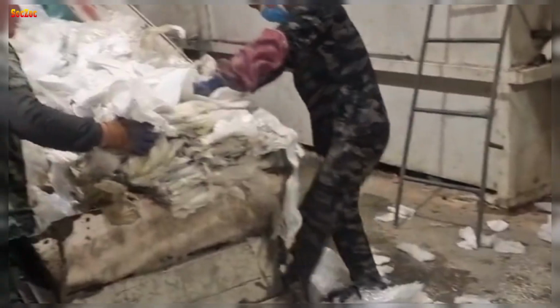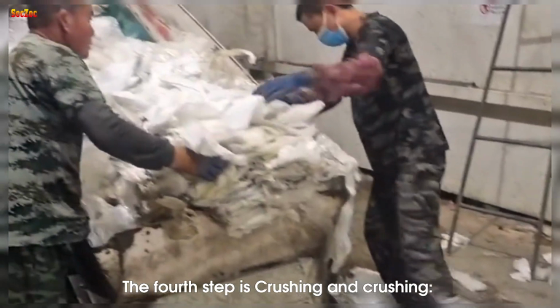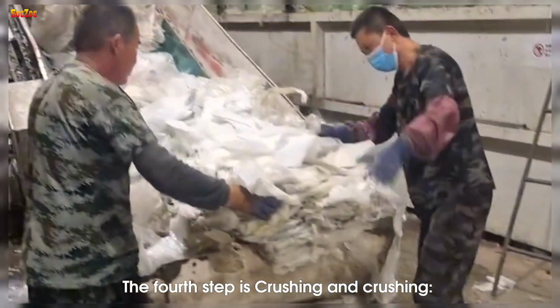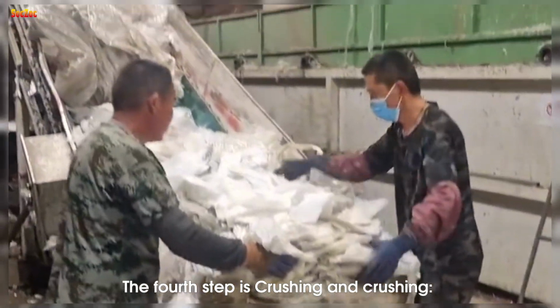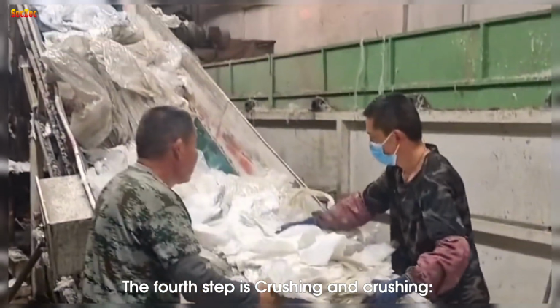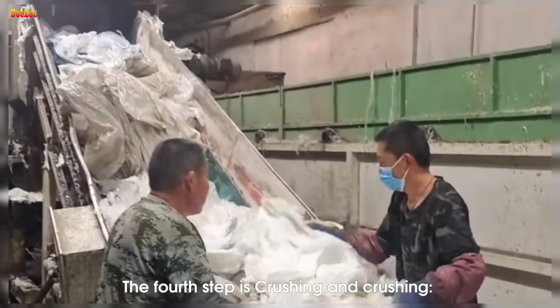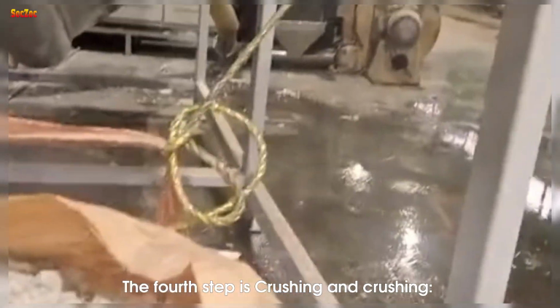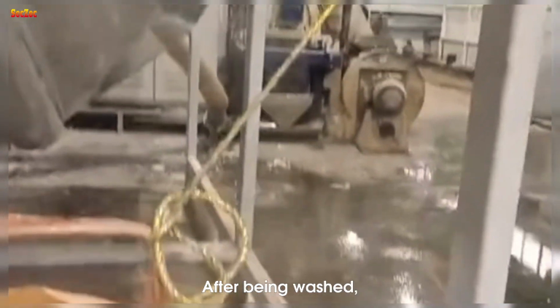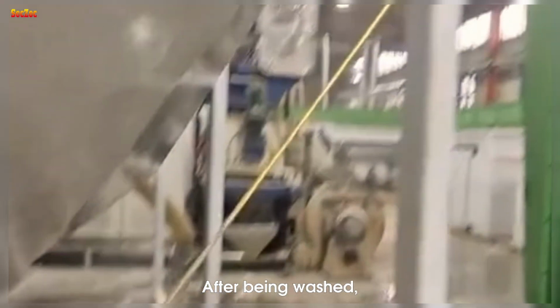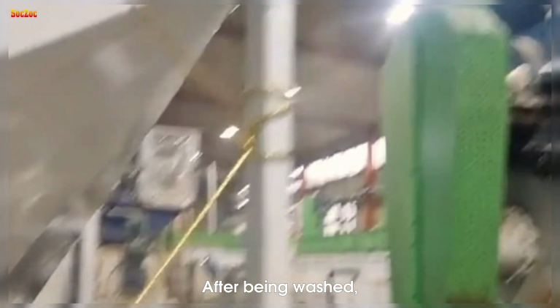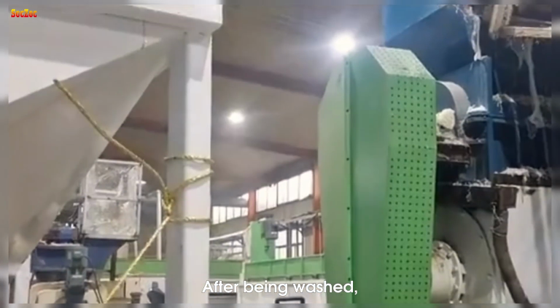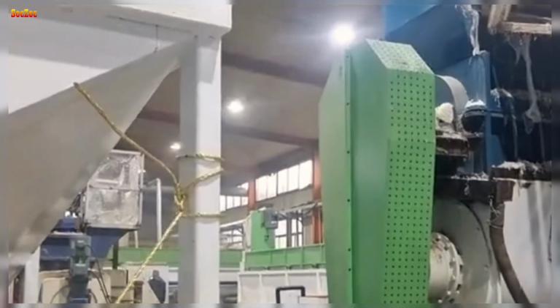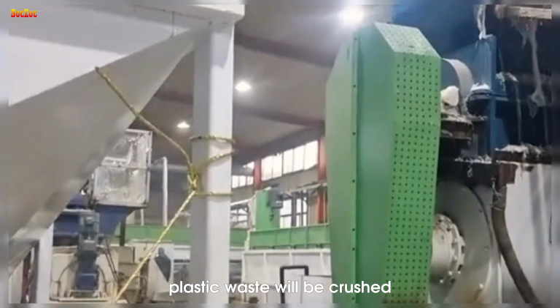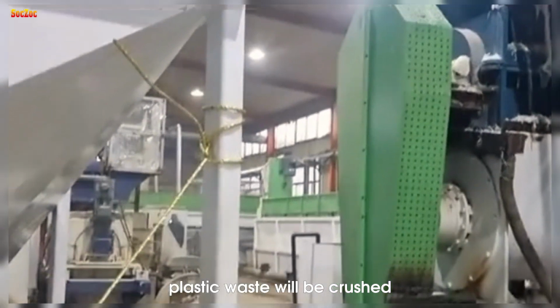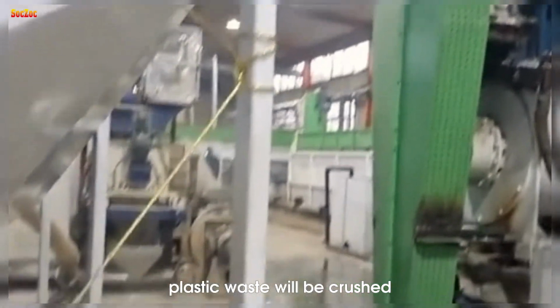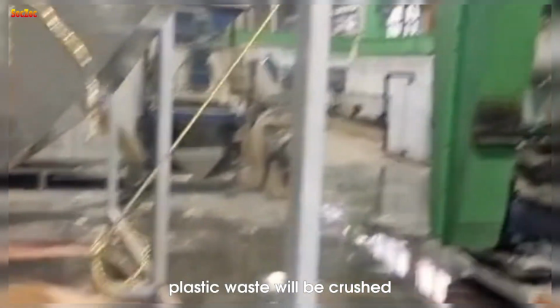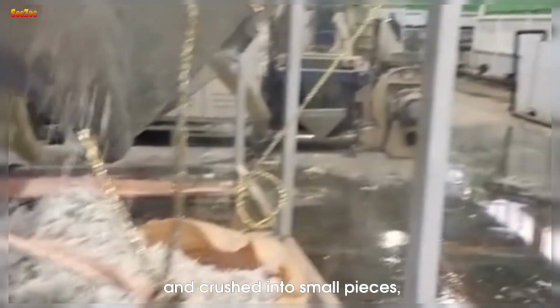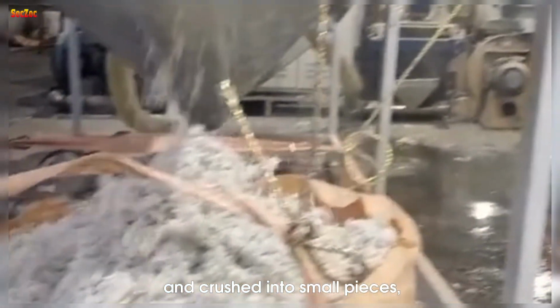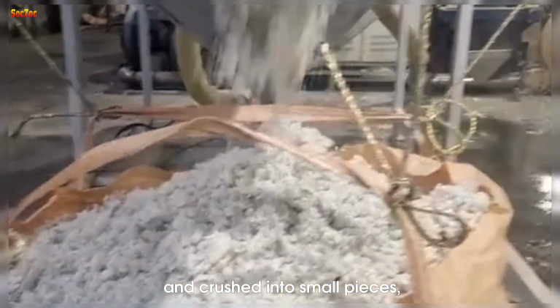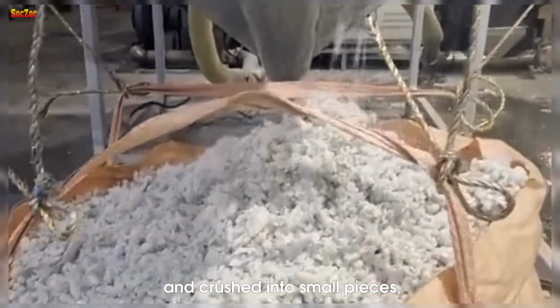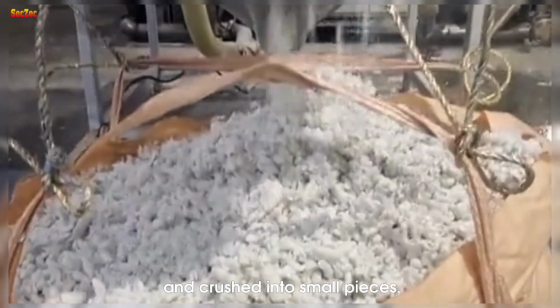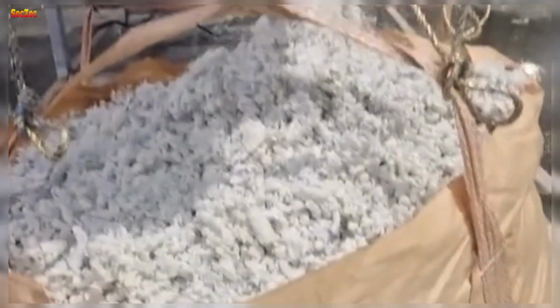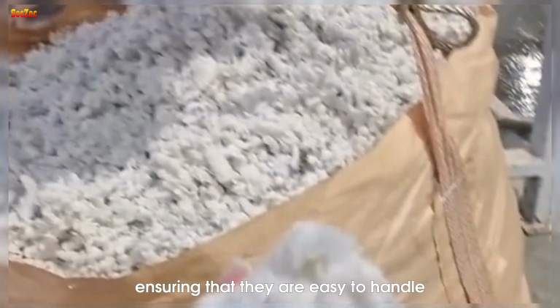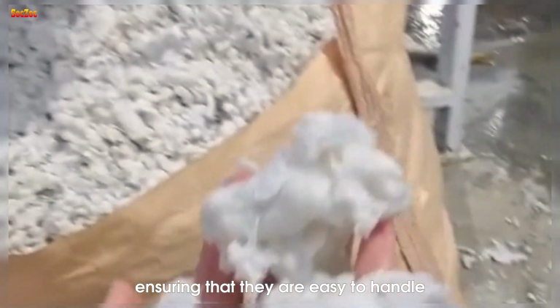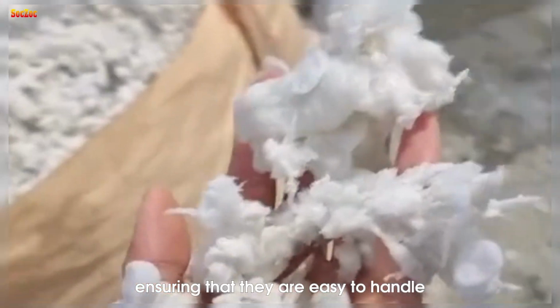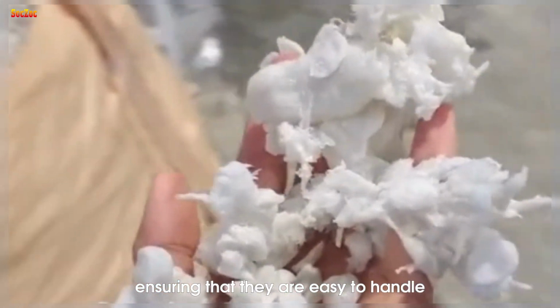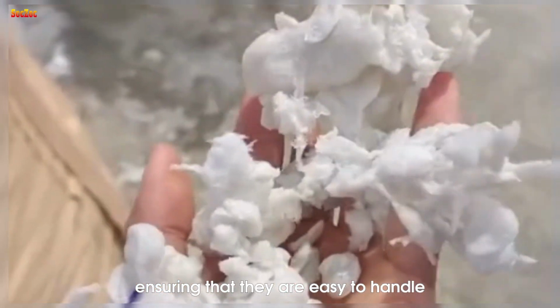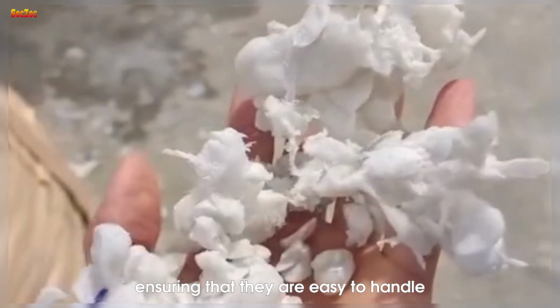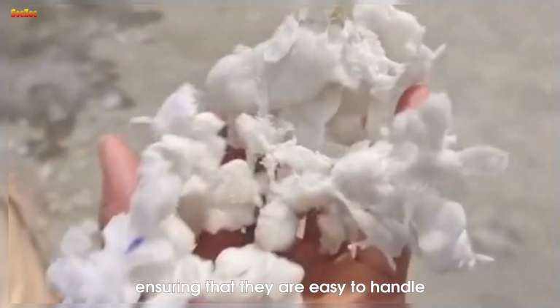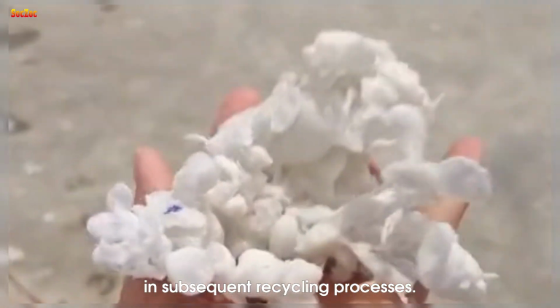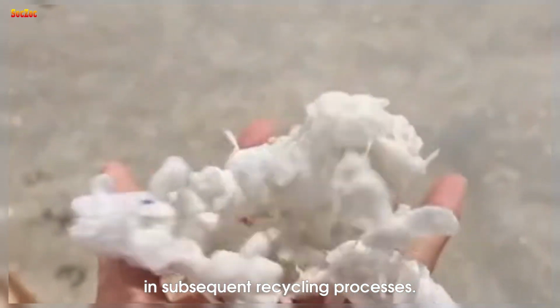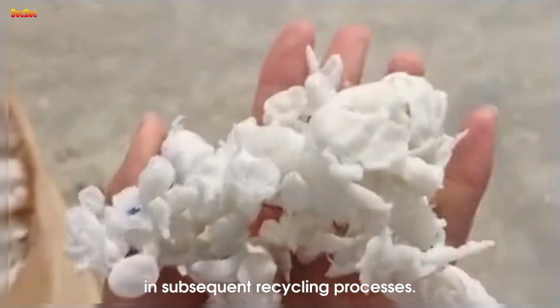The fourth step is crushing. After being washed, plastic waste will be crushed into small pieces, ensuring that they are easy to handle in subsequent recycling processes.